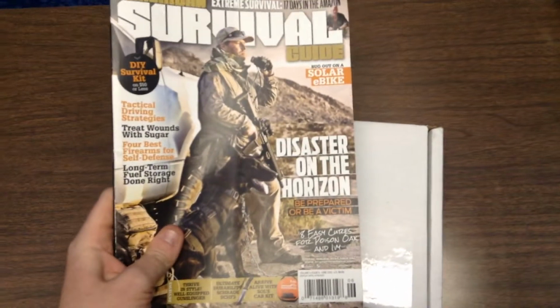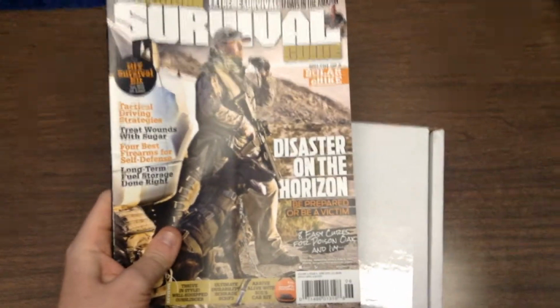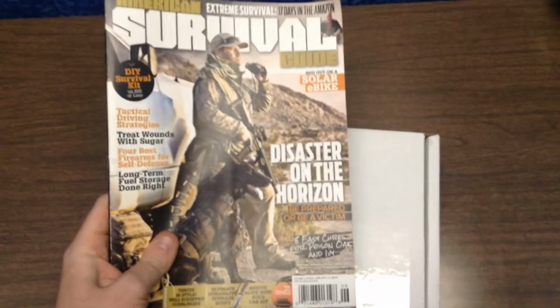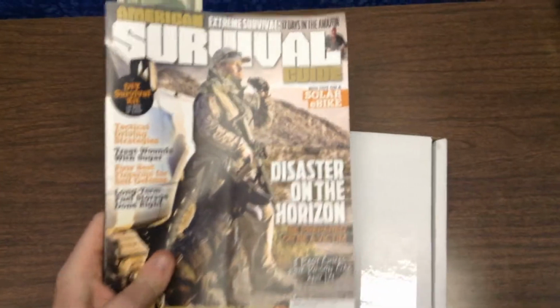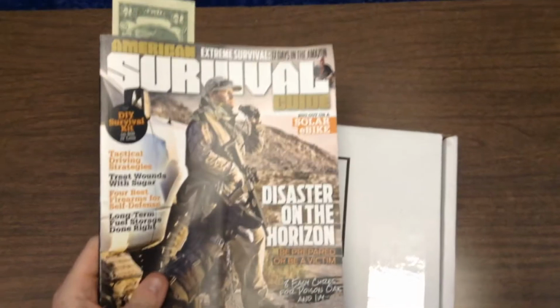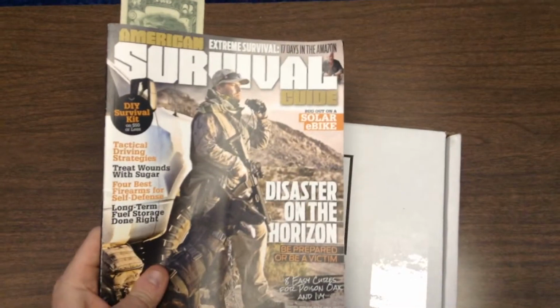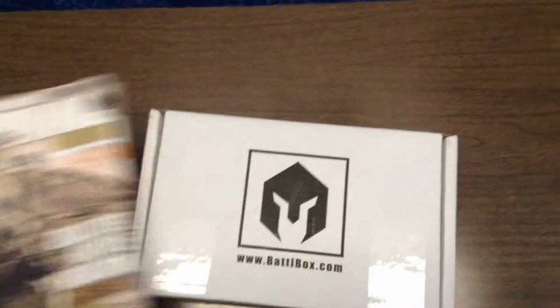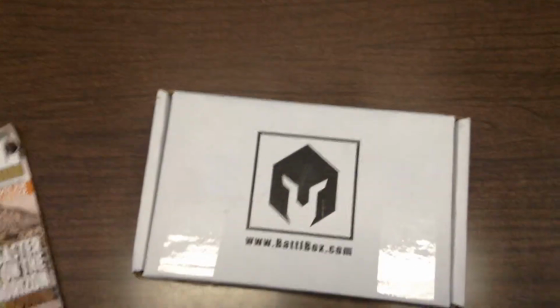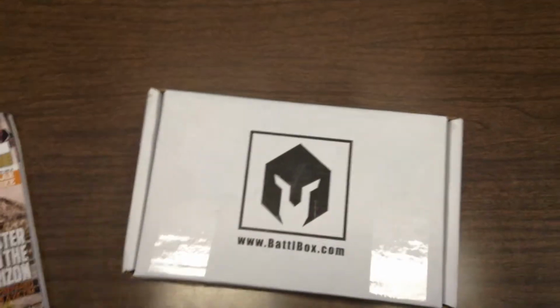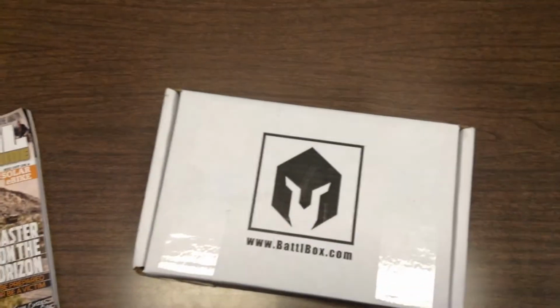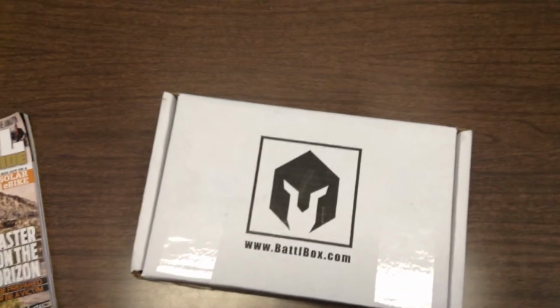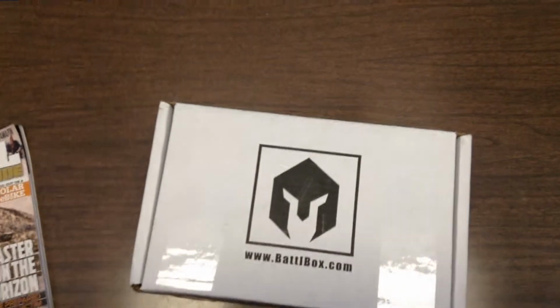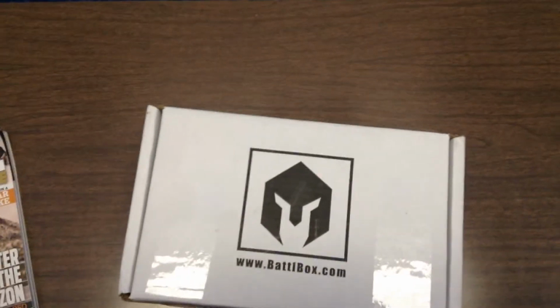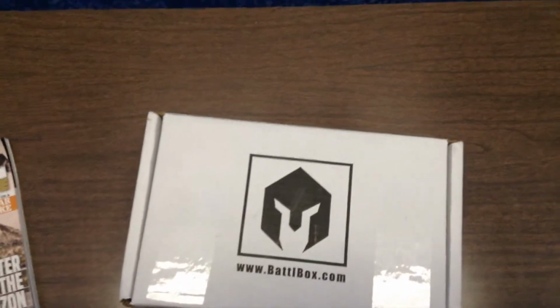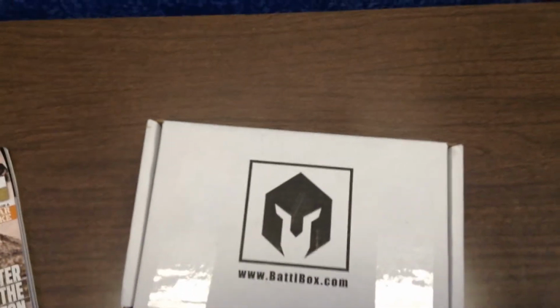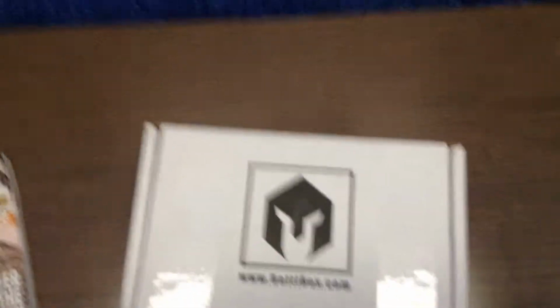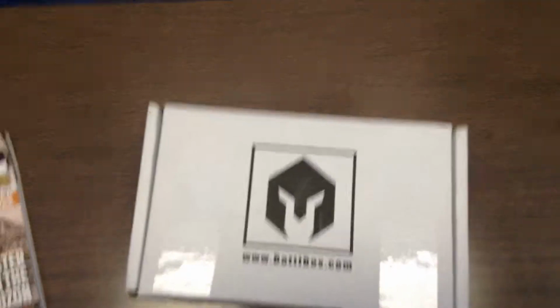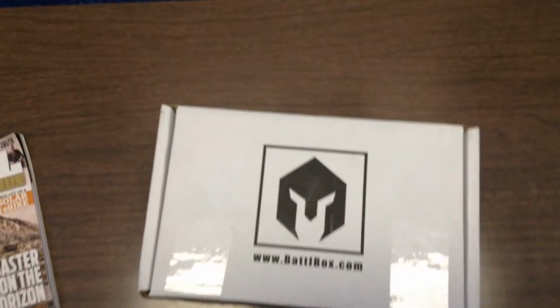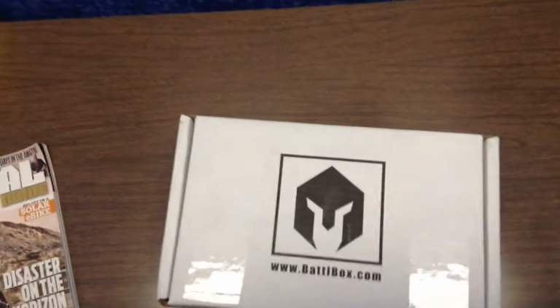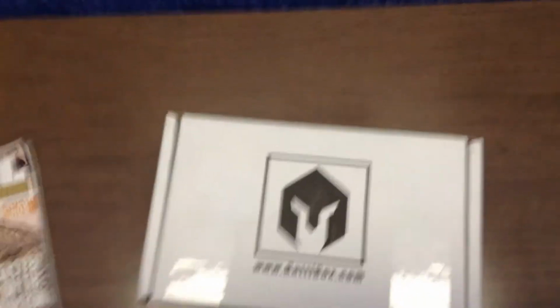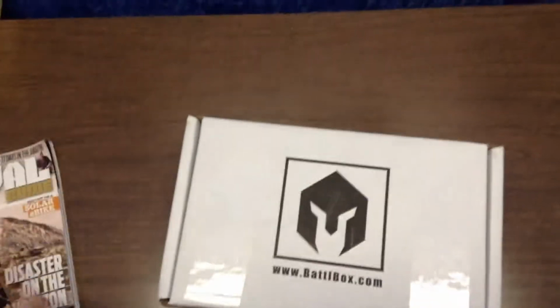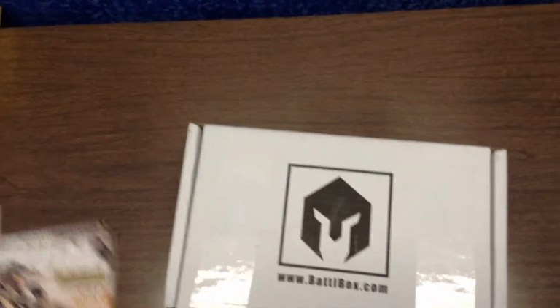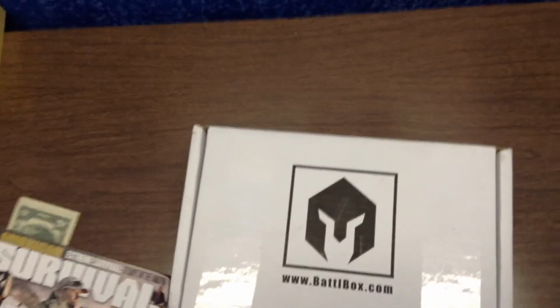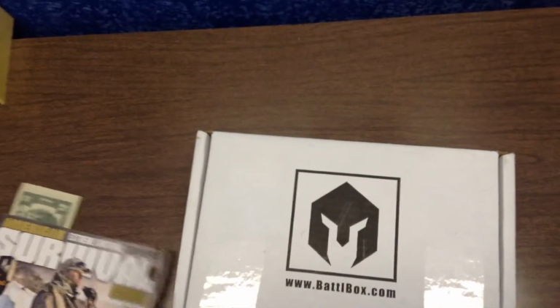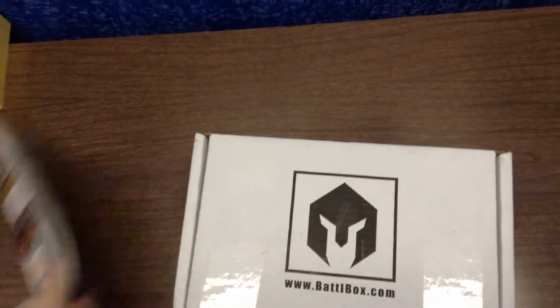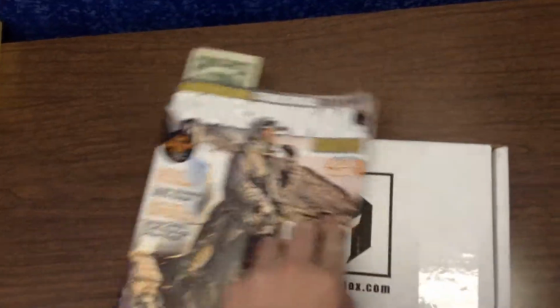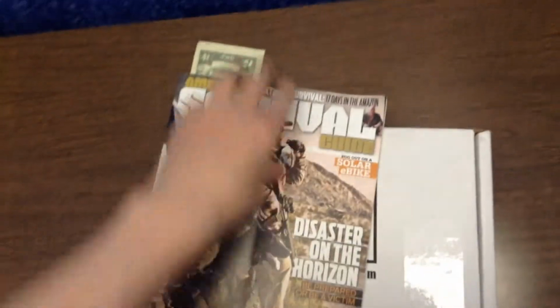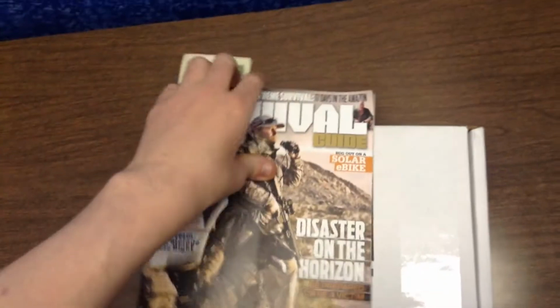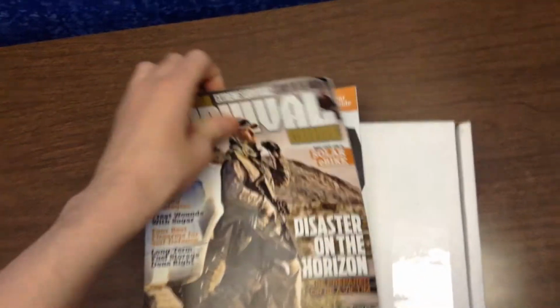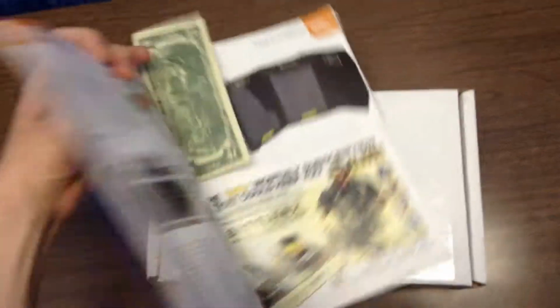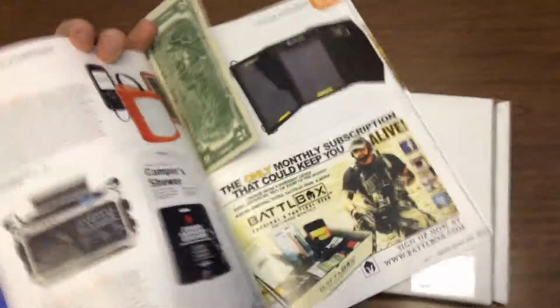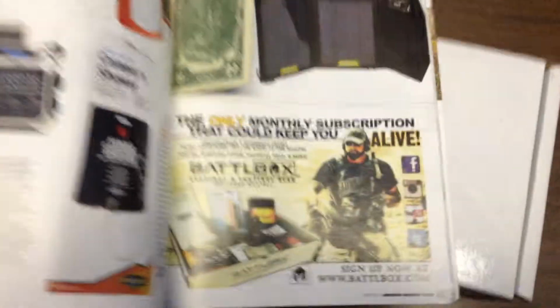The magazine was a good read for $9 — it had a lot of products shown, many reviews, and several interesting stories. Lots of ads as well, but one ad that caught my eye was the Battle Box.